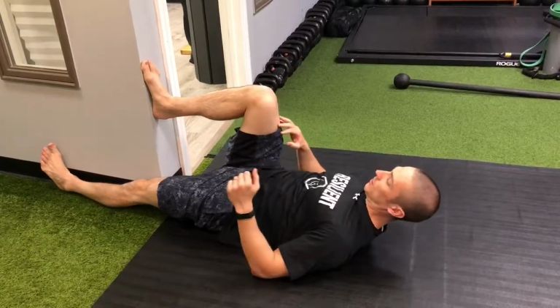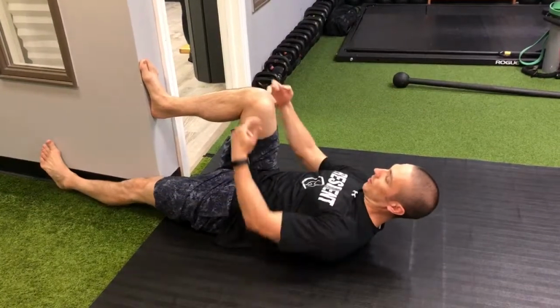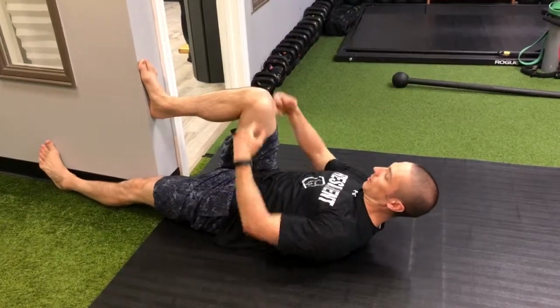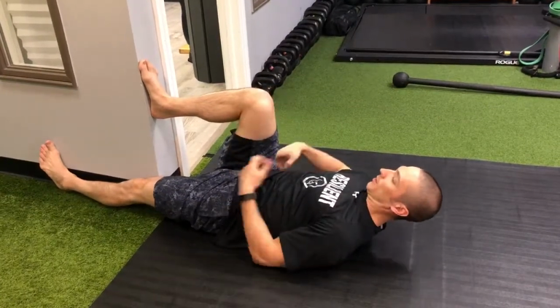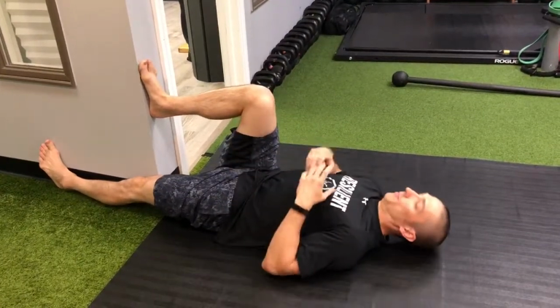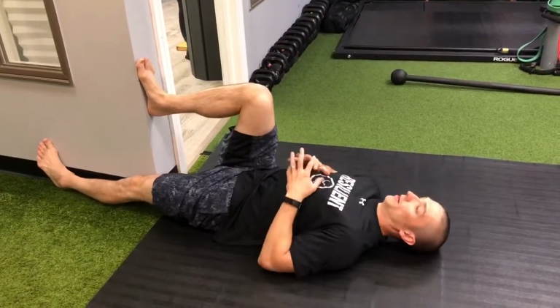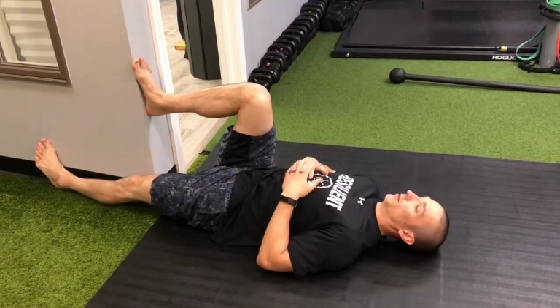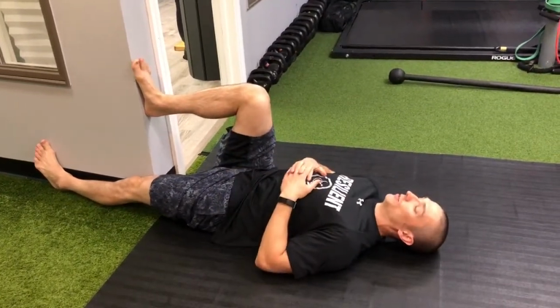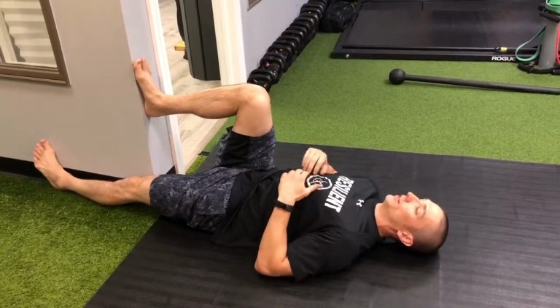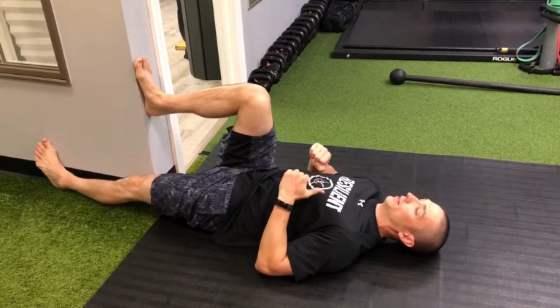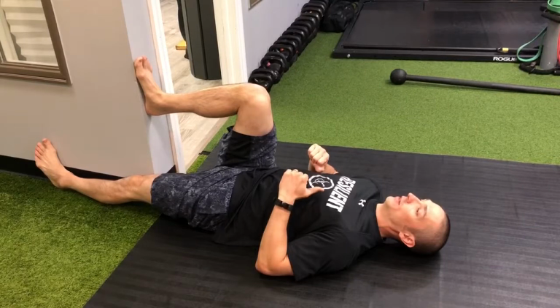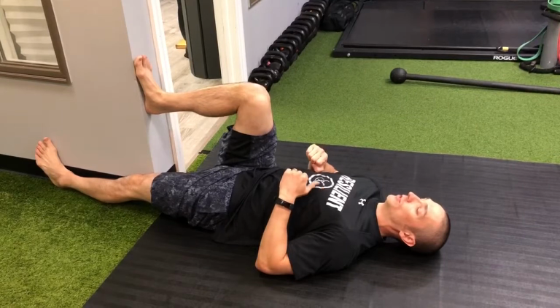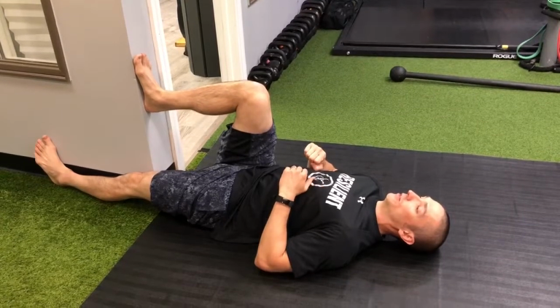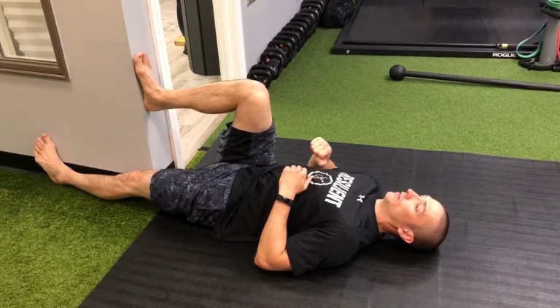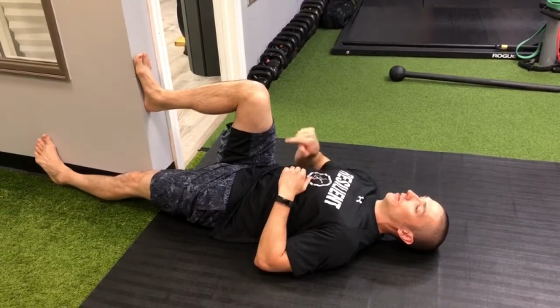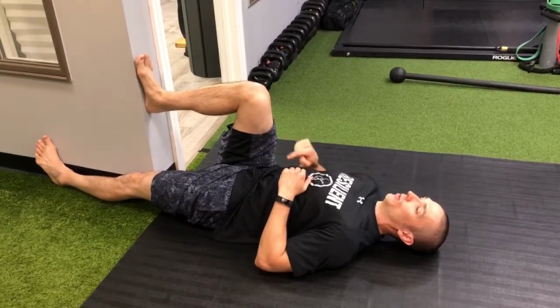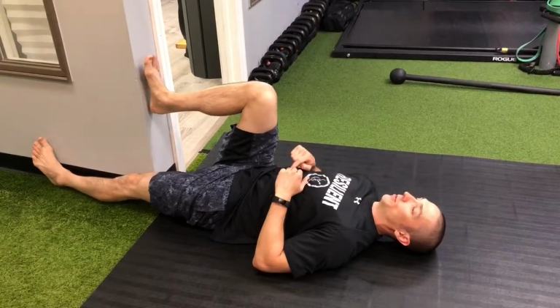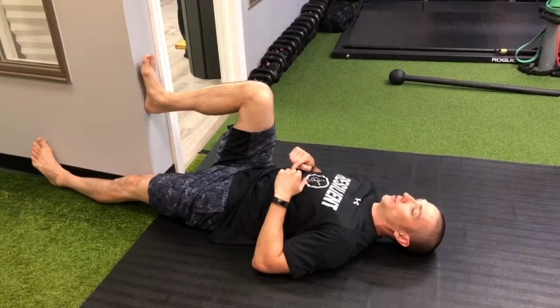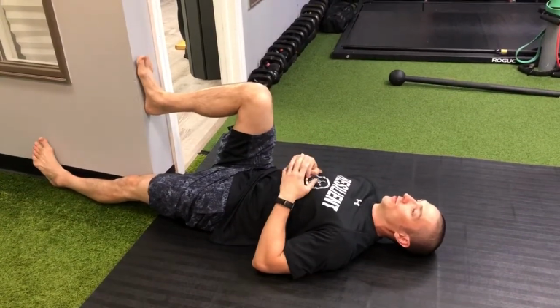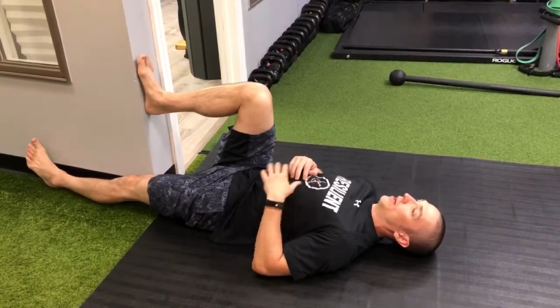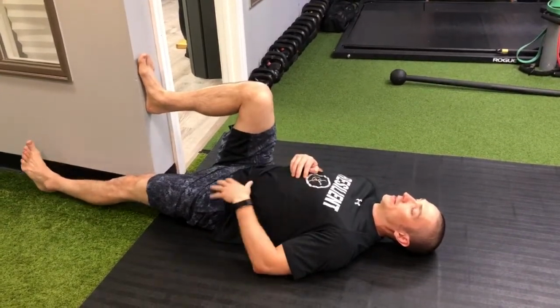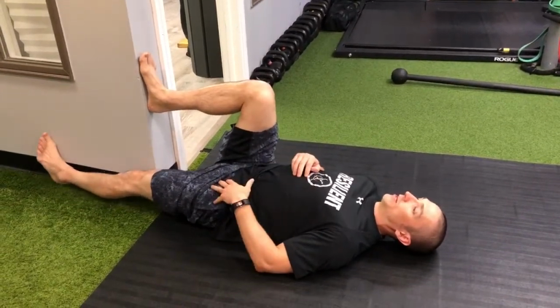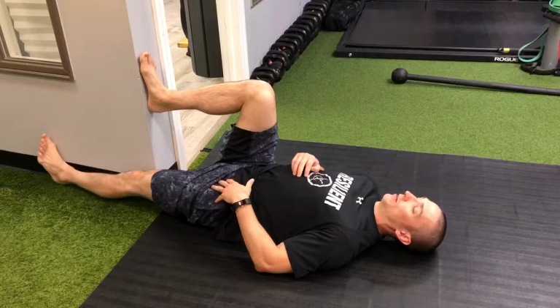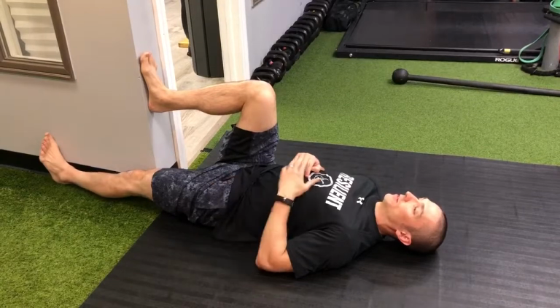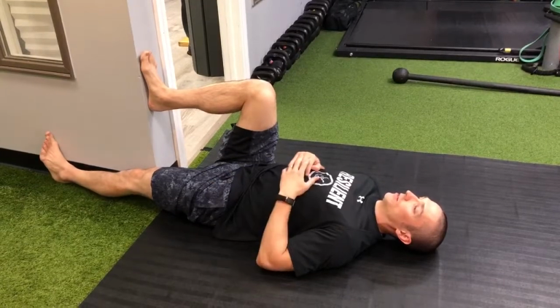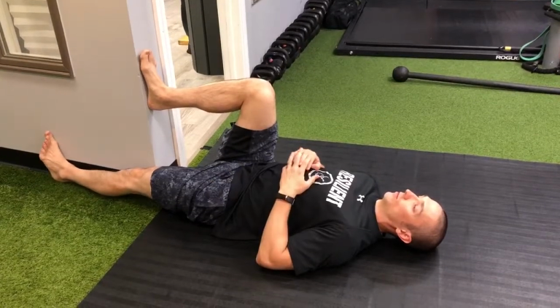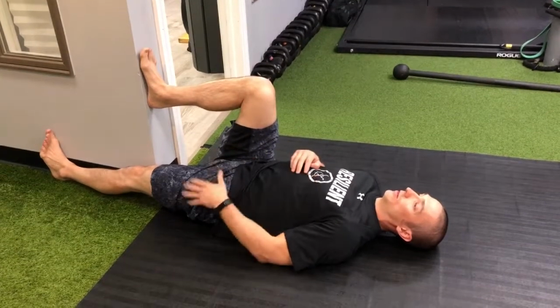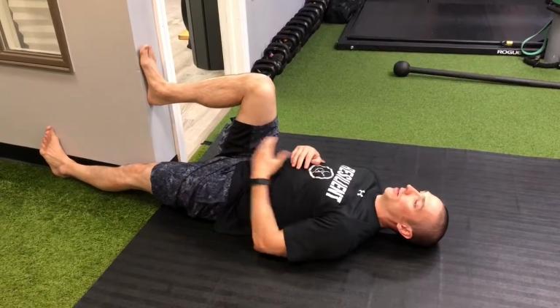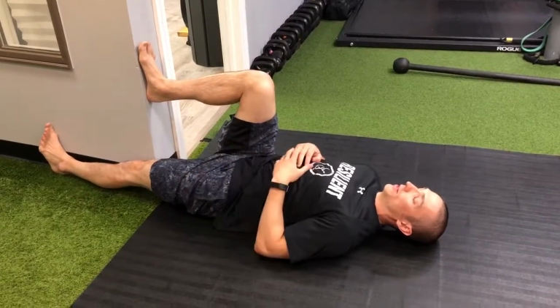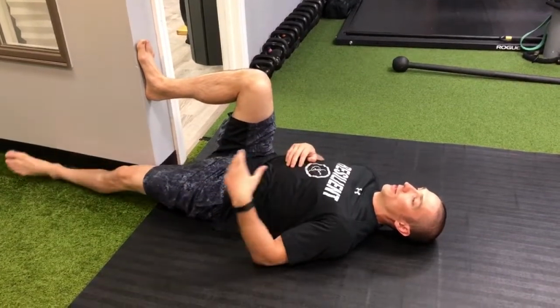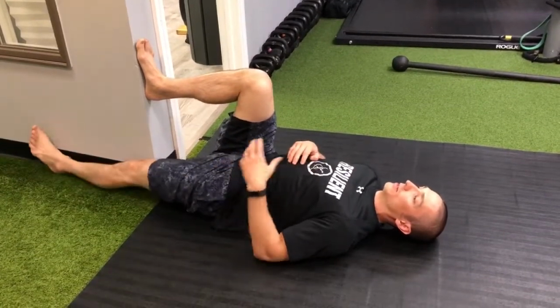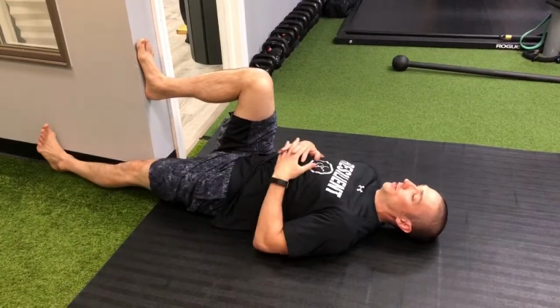Start with the knee right over the hip. What you're going to do is gently push the heel into the wall — my right heel is going into the wall. At the same time, my left leg is going to go into the wall on the other side, so that doesn't compensate.